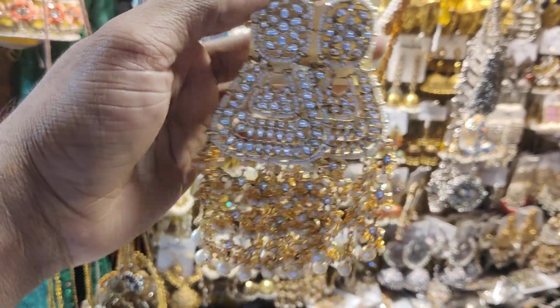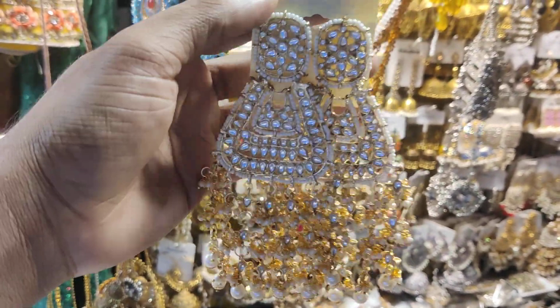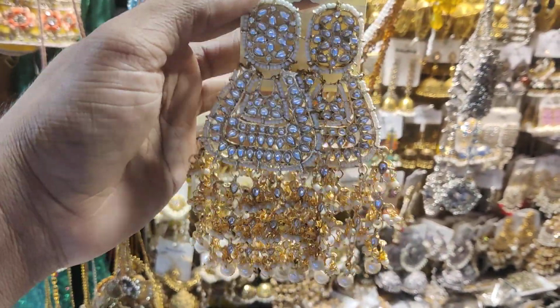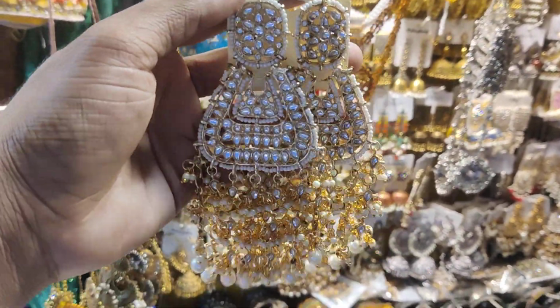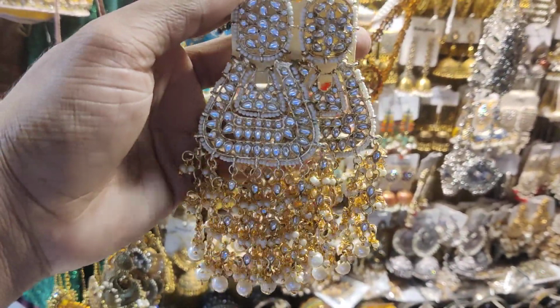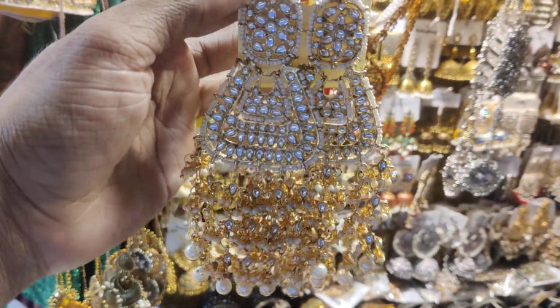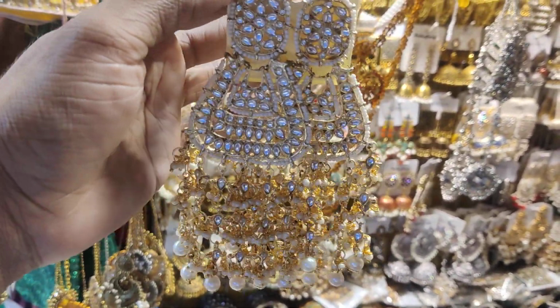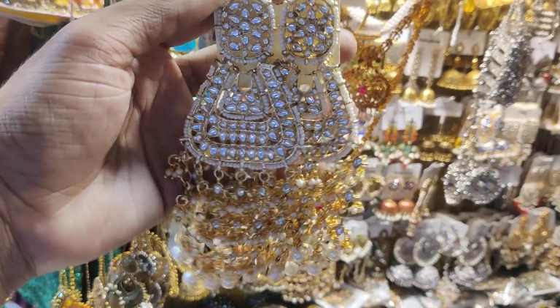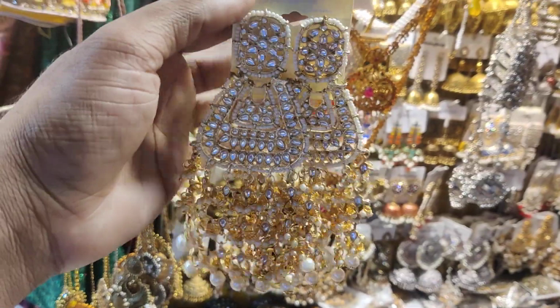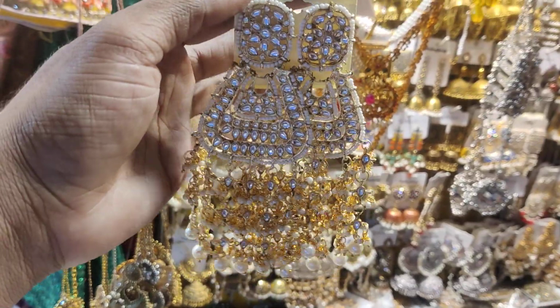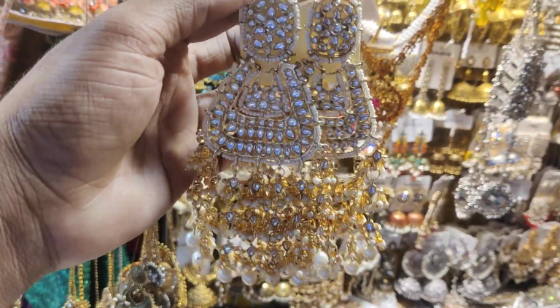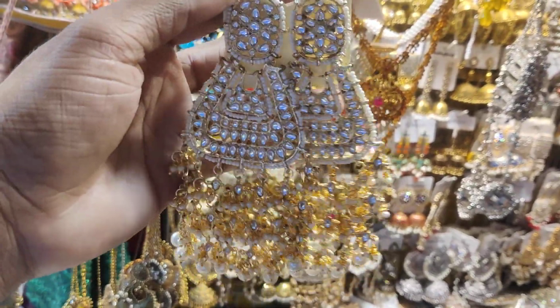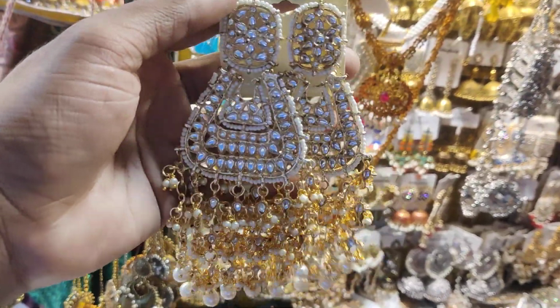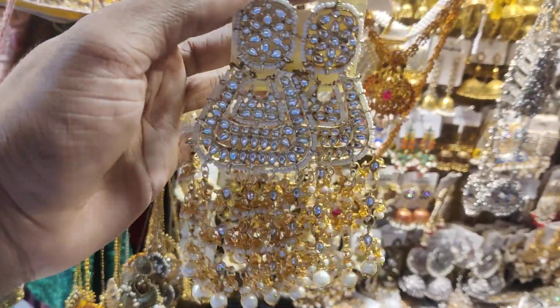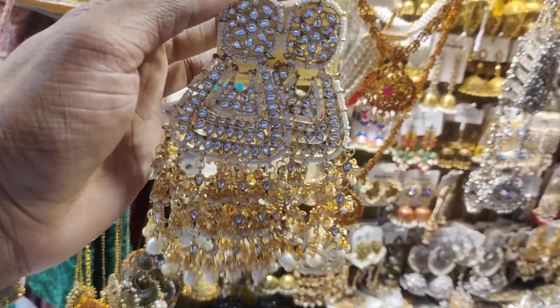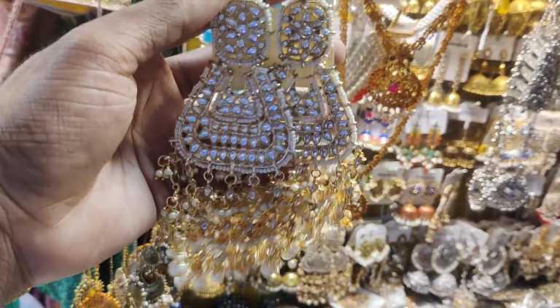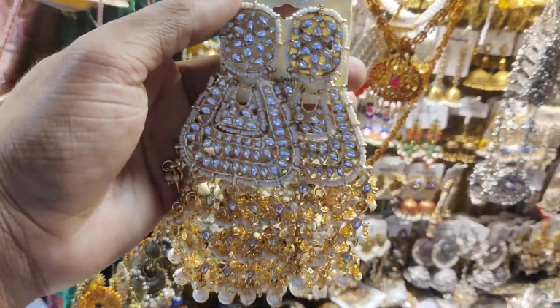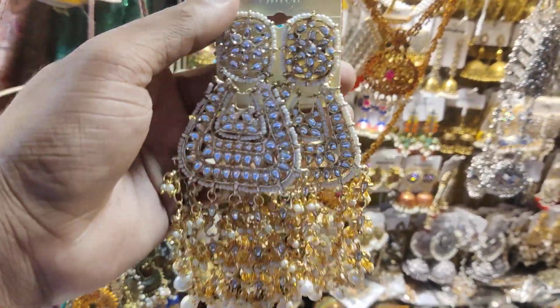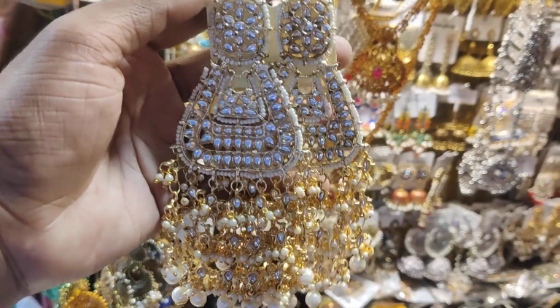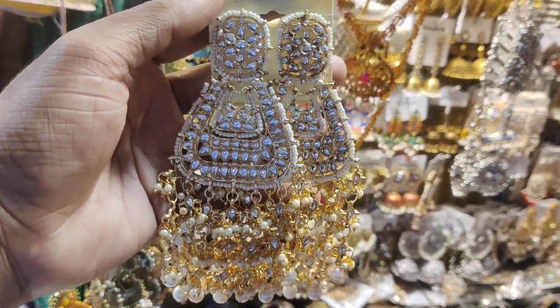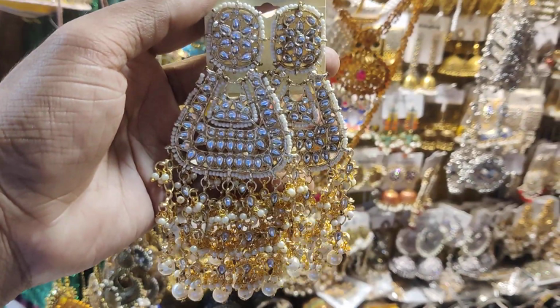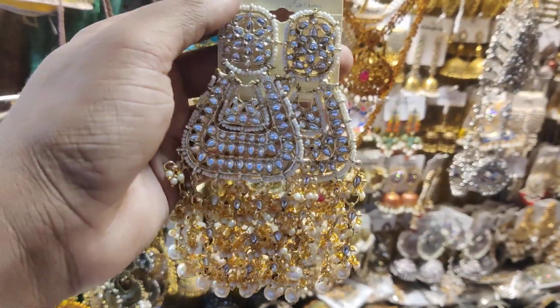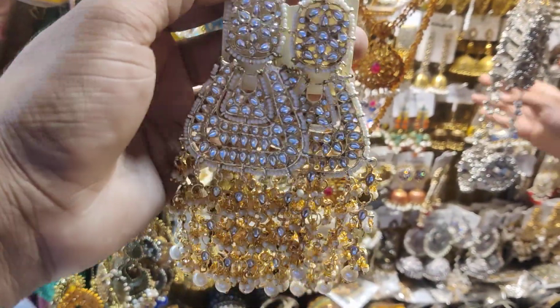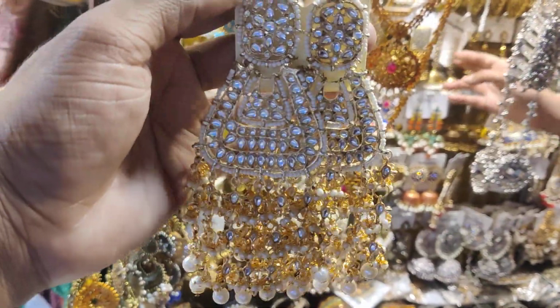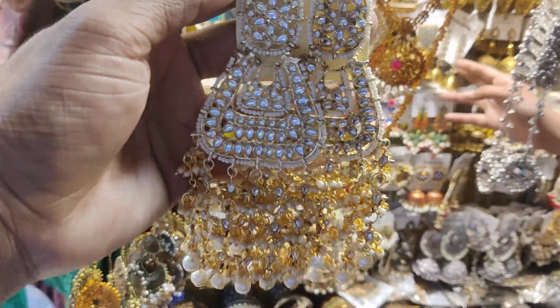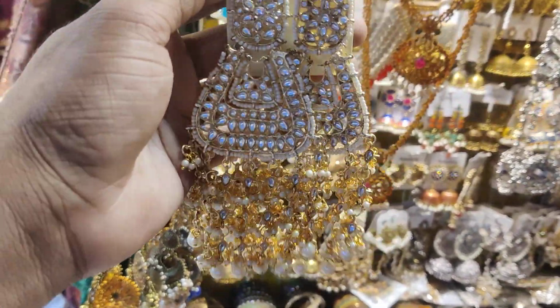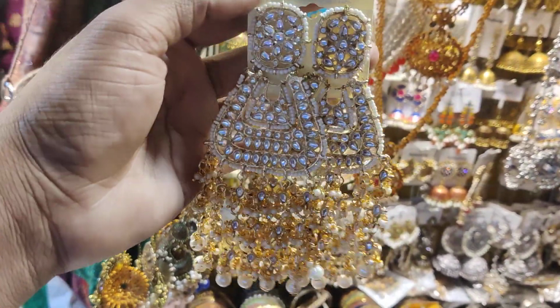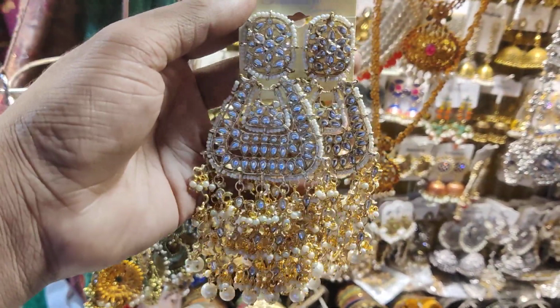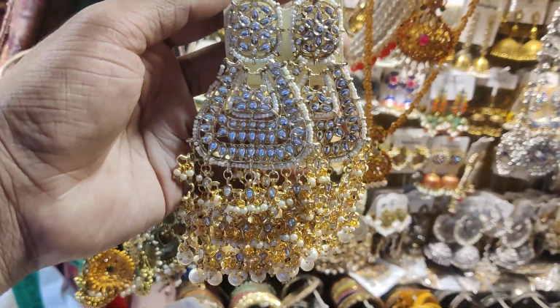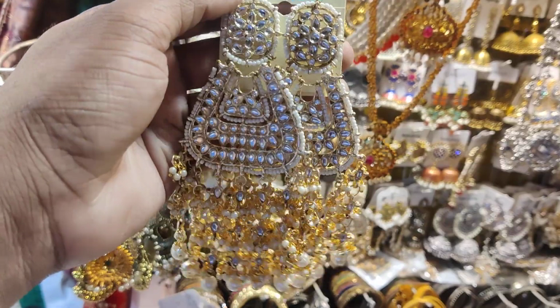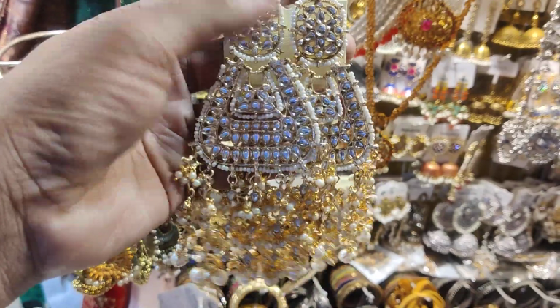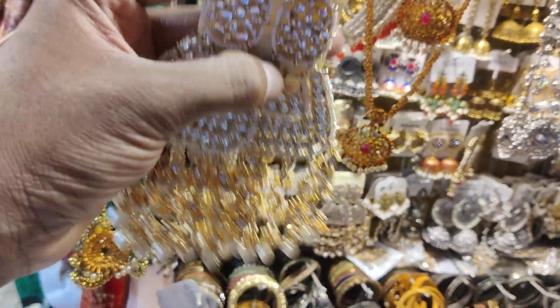Bismillahirrahmanirrahim. Hello friends, assalam alaikum. This is the most important part of this video. Please watch the video, subscribe to my channel and click on the bell button. The price of the video is $16,000.